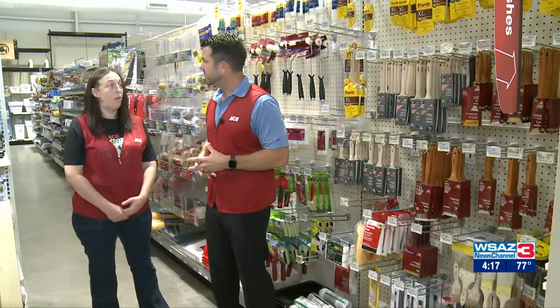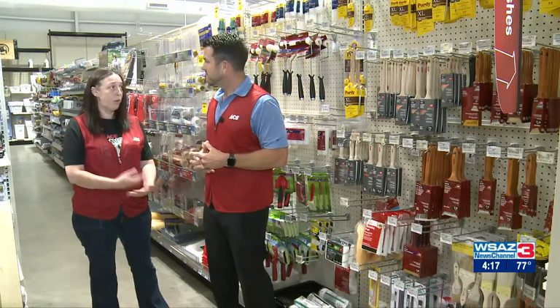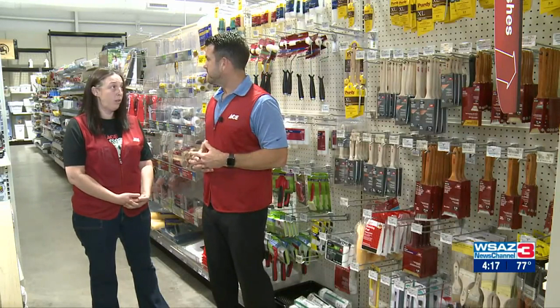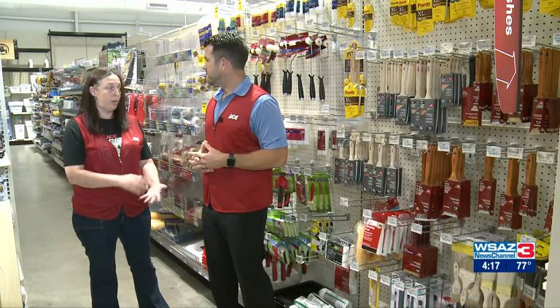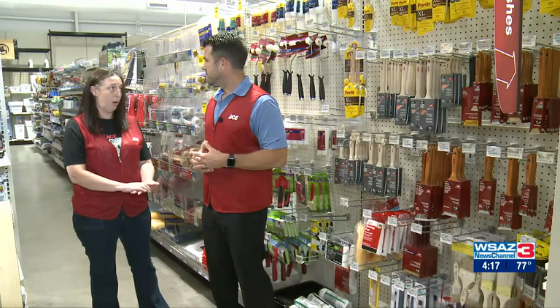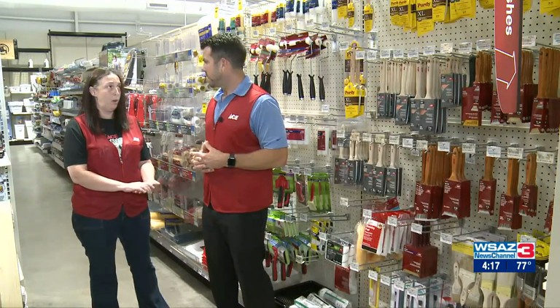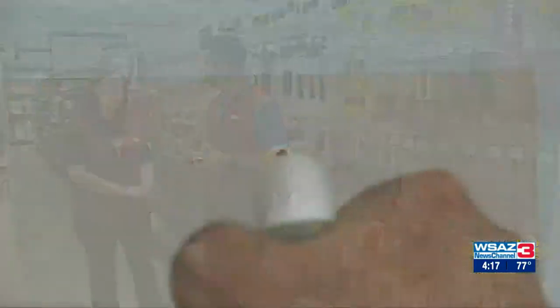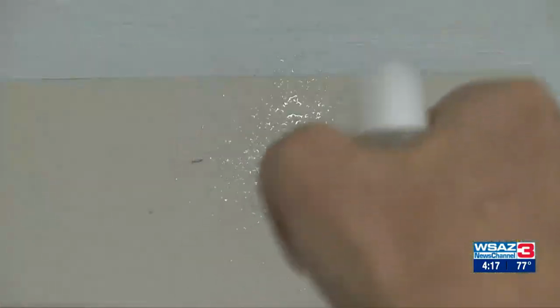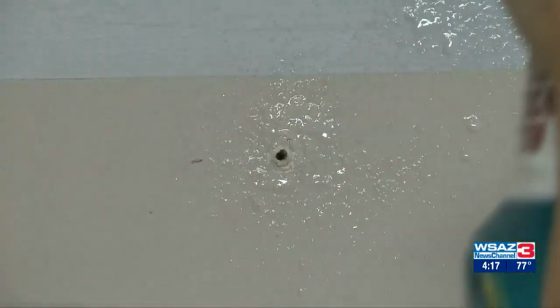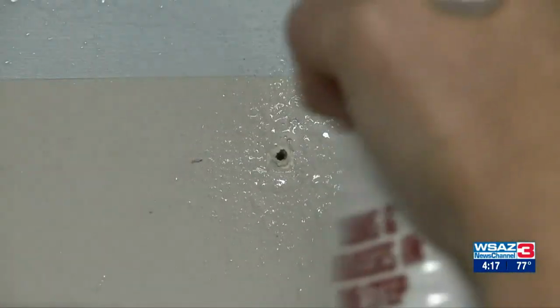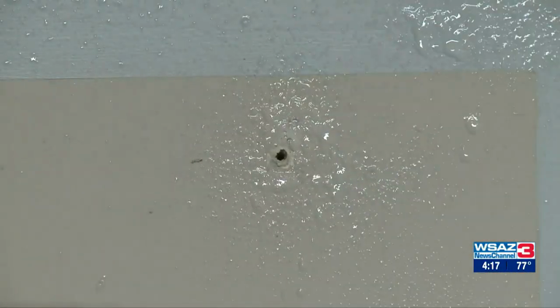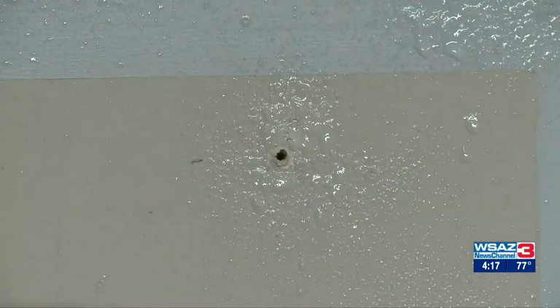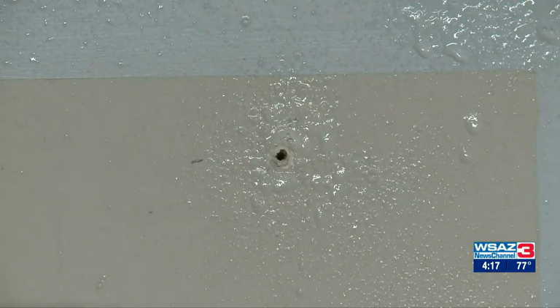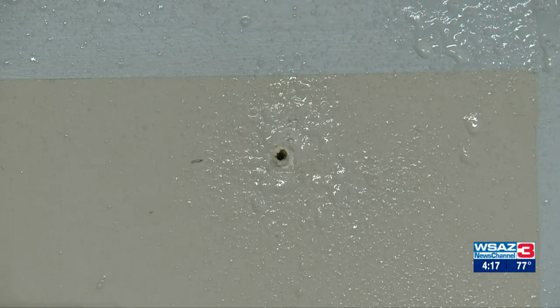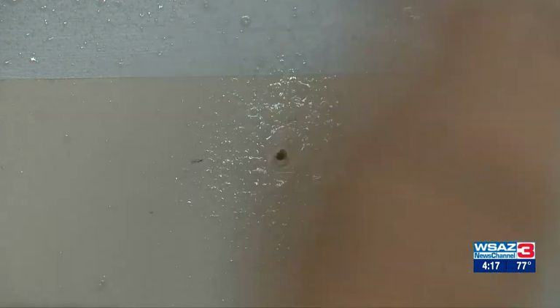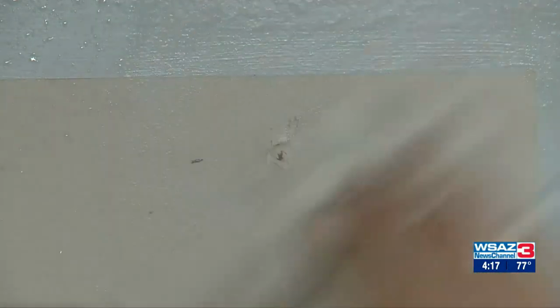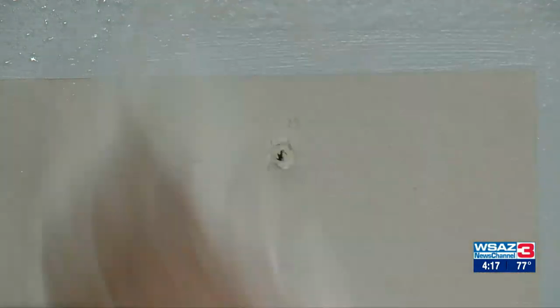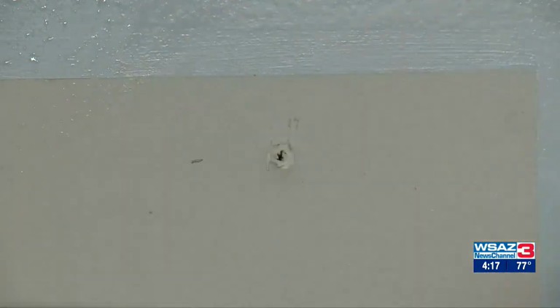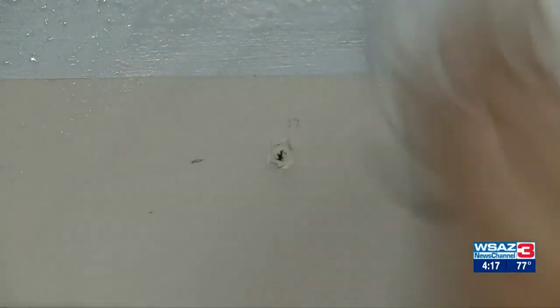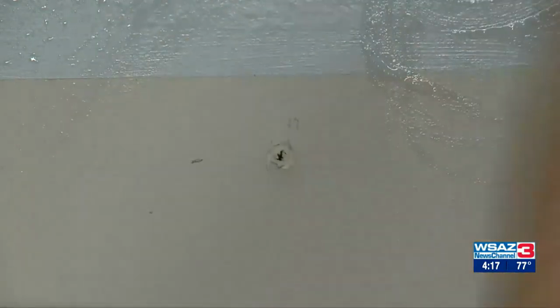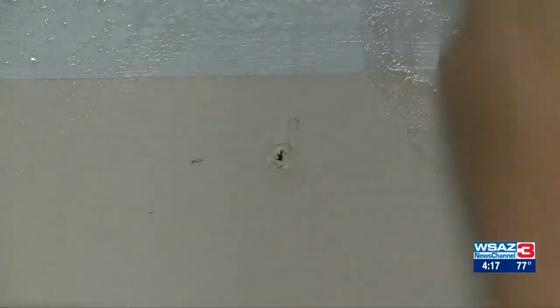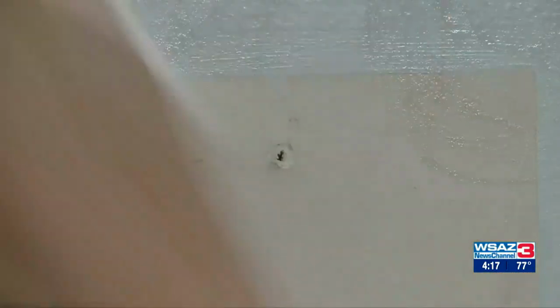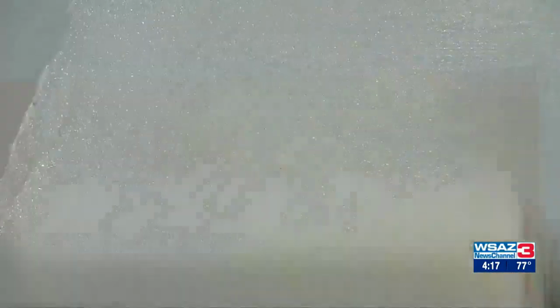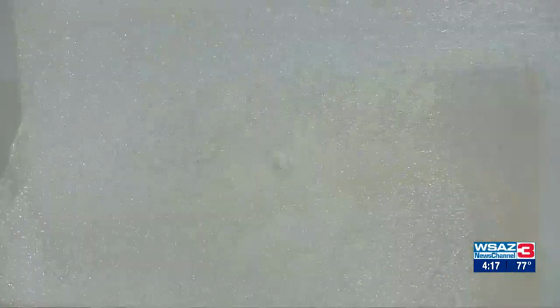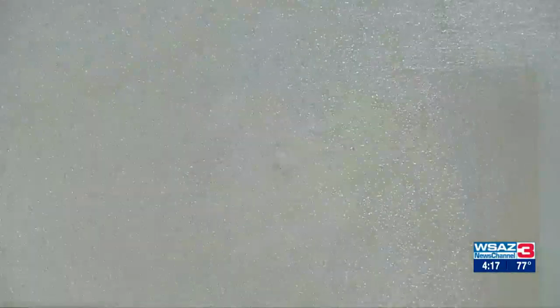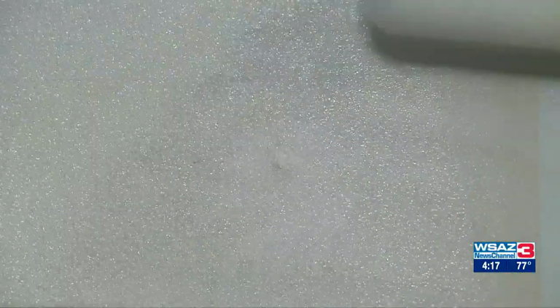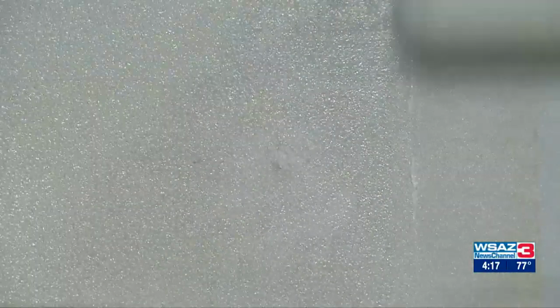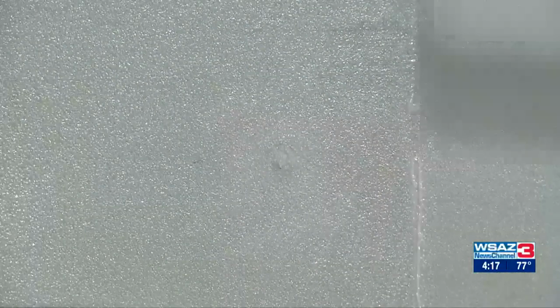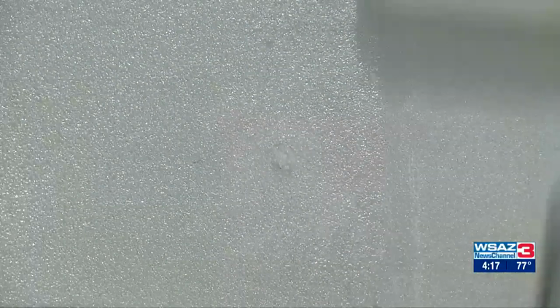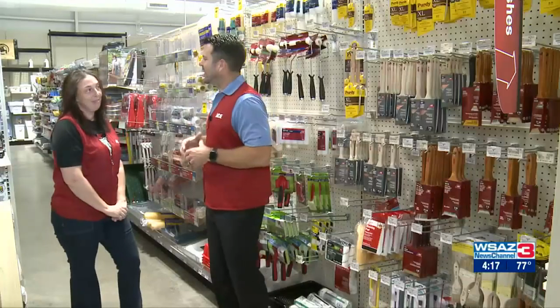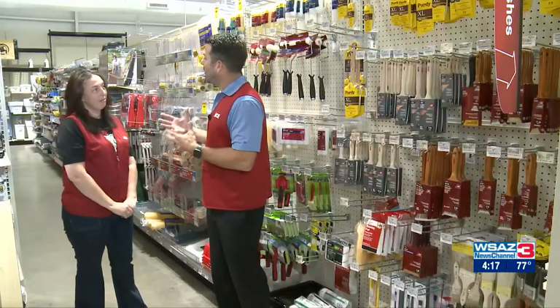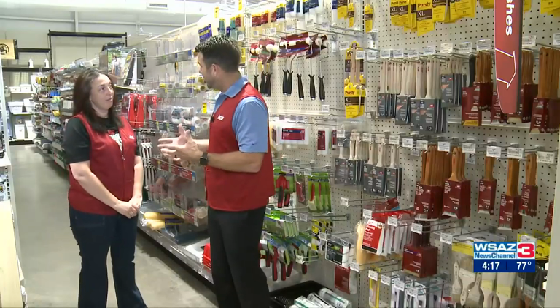First of all, you need to think about prep. You need to clean your walls — a lot of residue can get on there from candle wax, air fresheners, or even your heating. So you want to do that first, and then you want to prime. Once that's done, you're ready to paint.